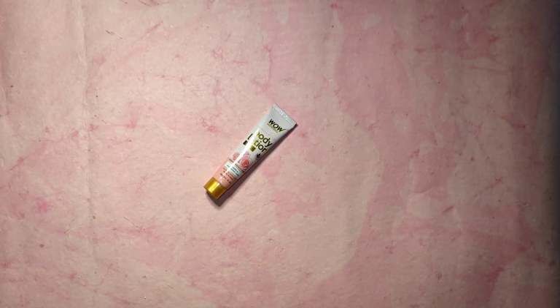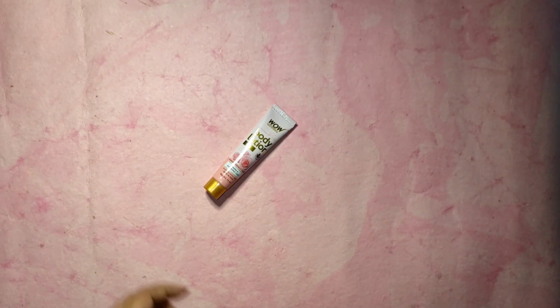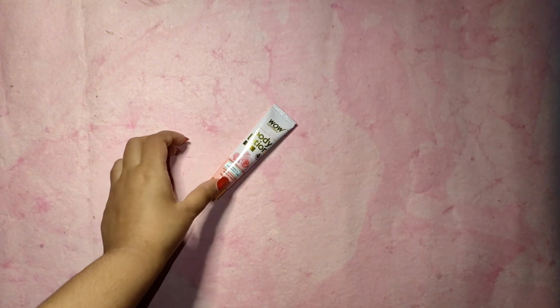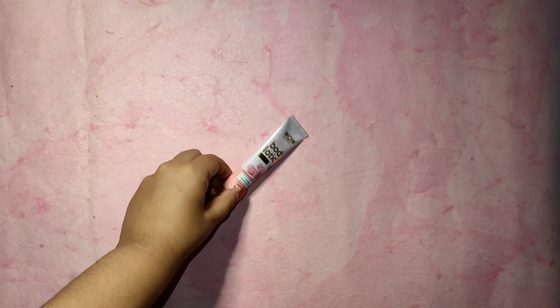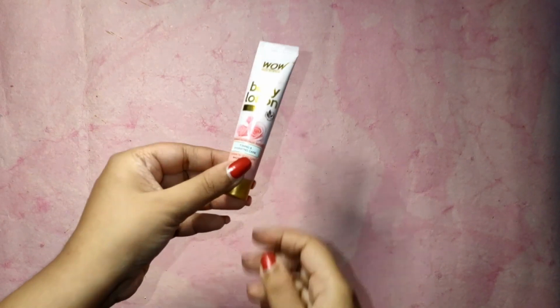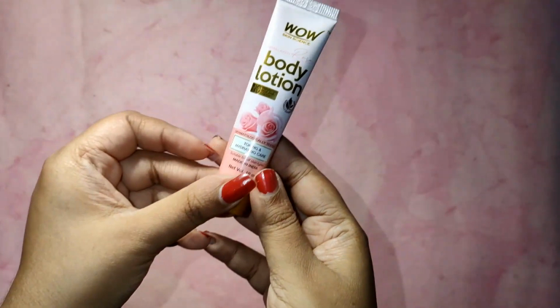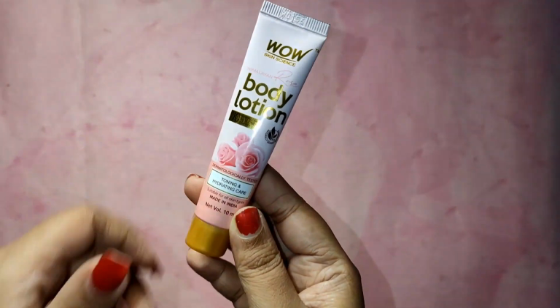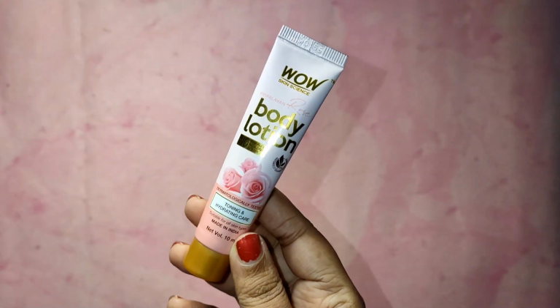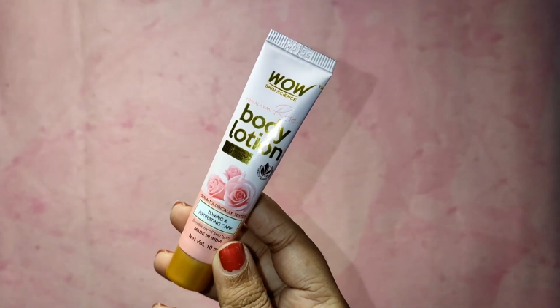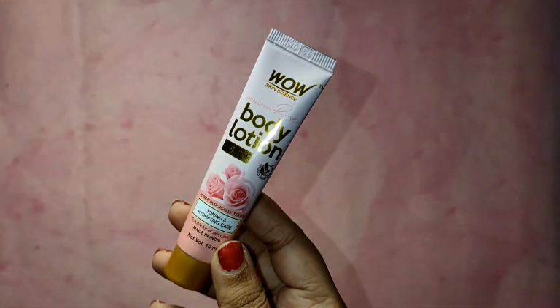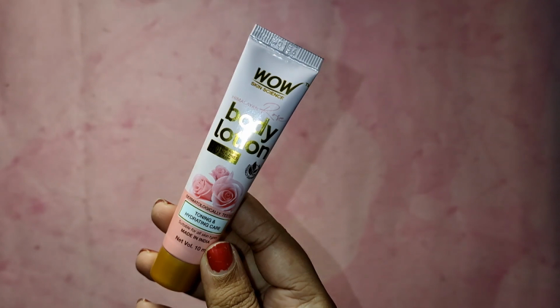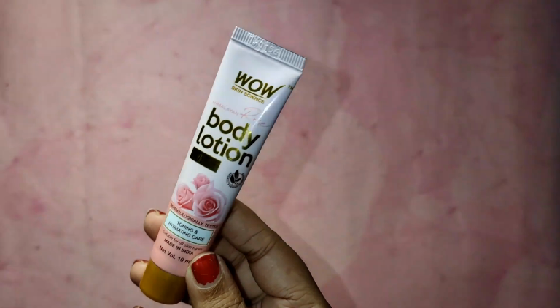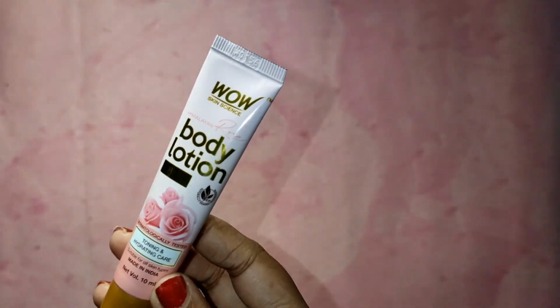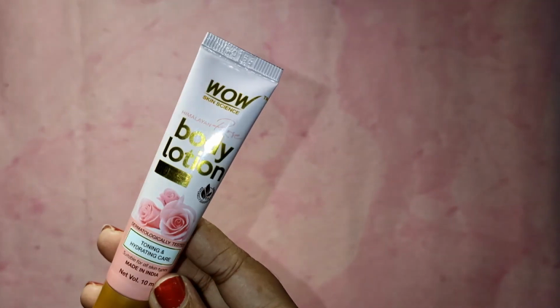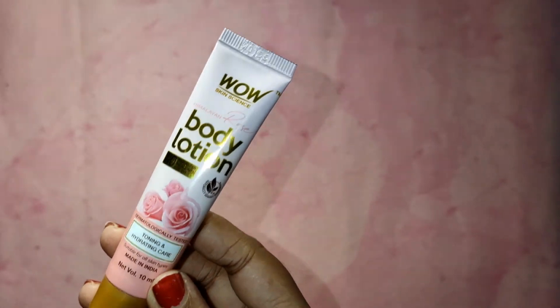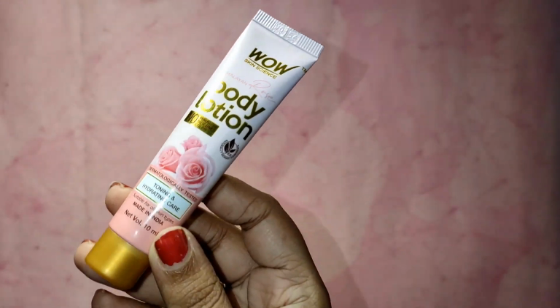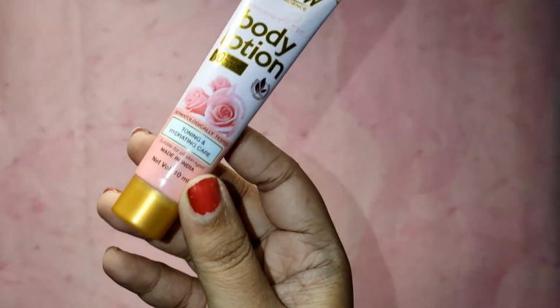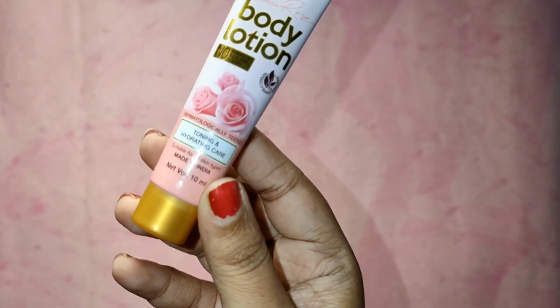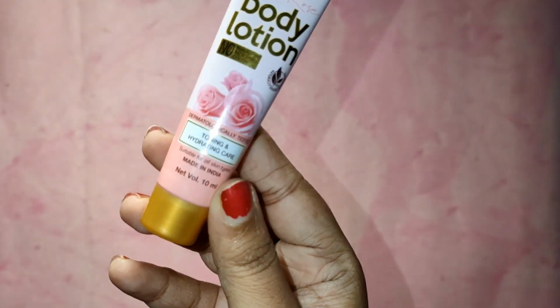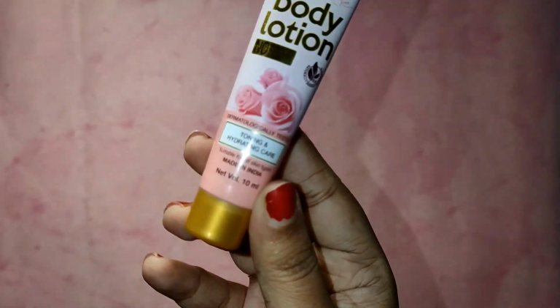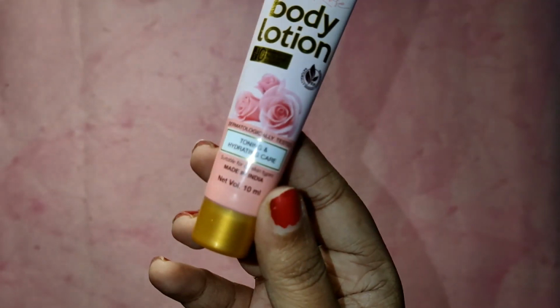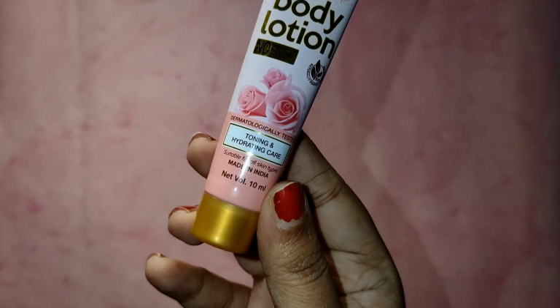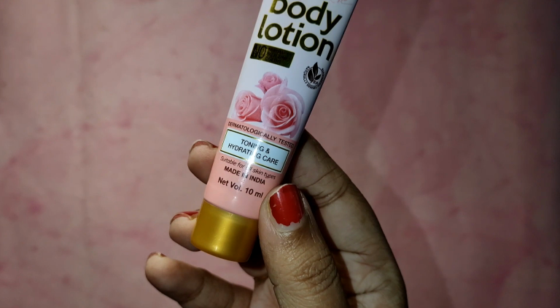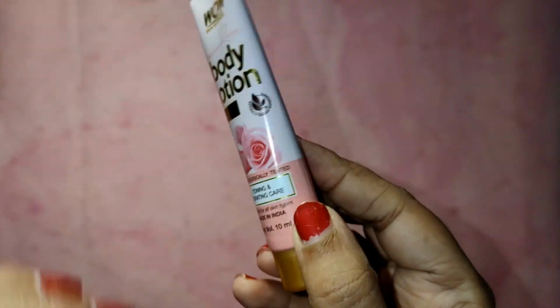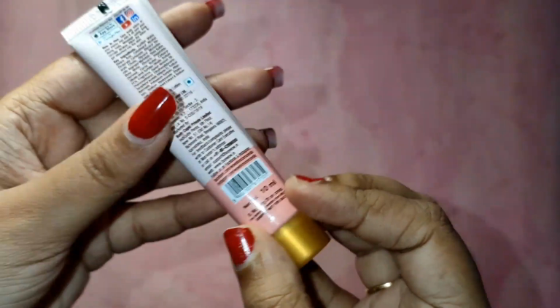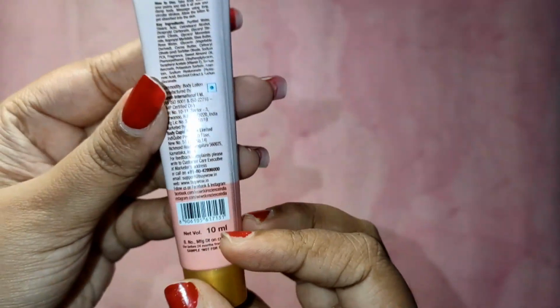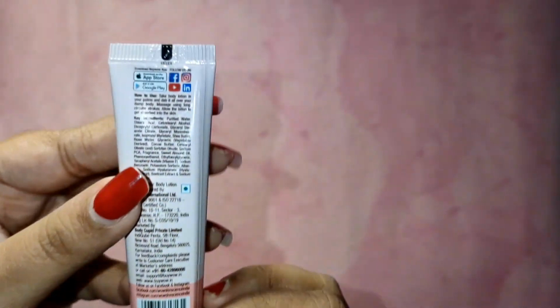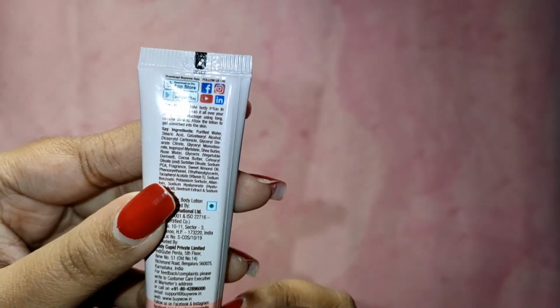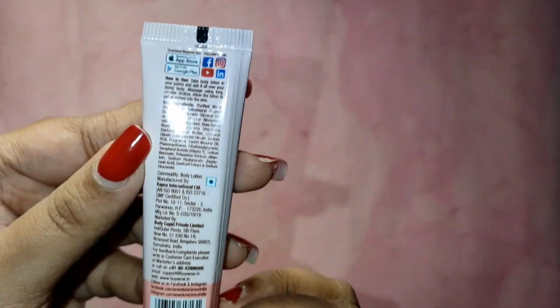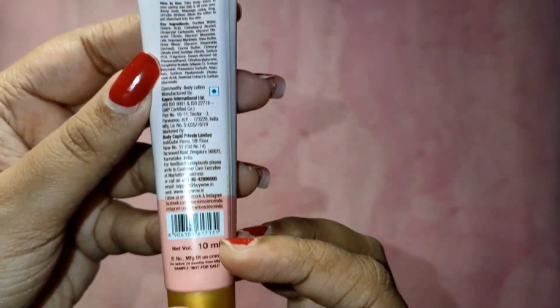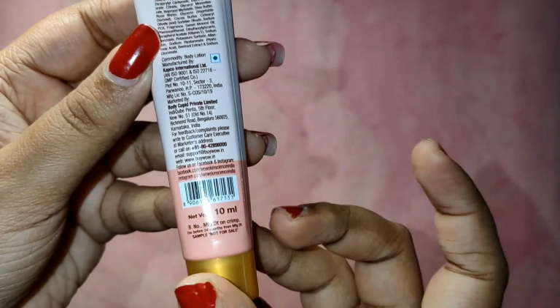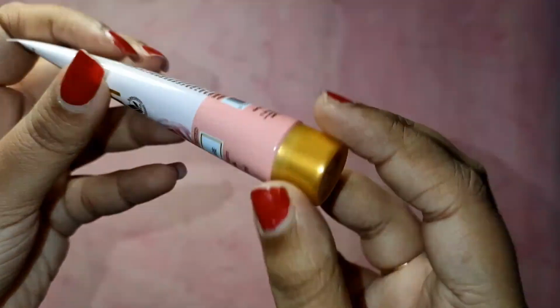Hey guys, welcome to my channel. Today I'll be sharing with you a review of this Bow Rose body lotion. It's for normal to oily skin and comes with rose water and beetroot extract.